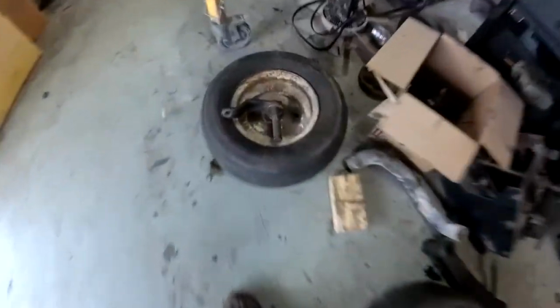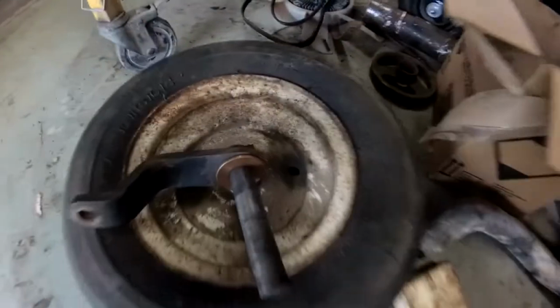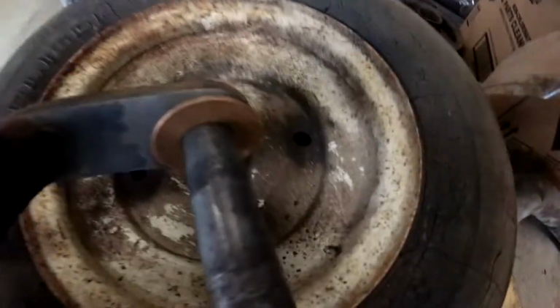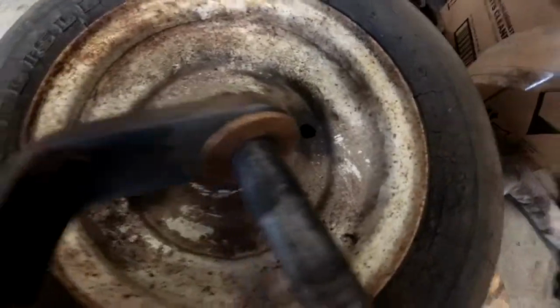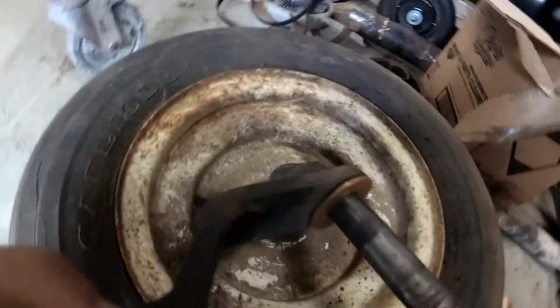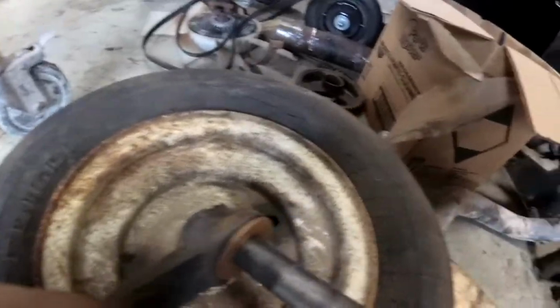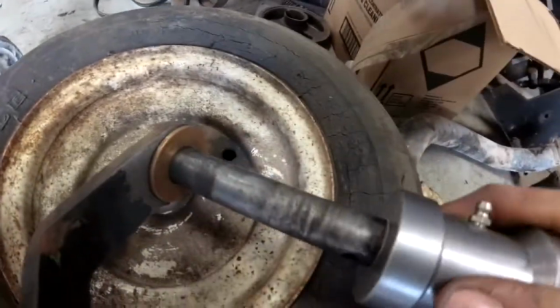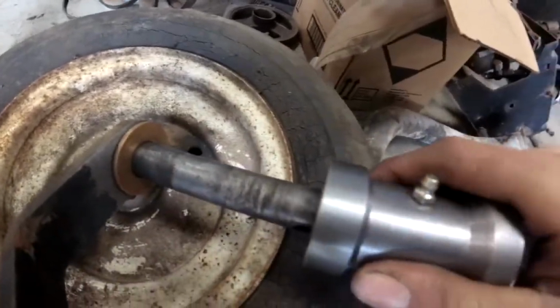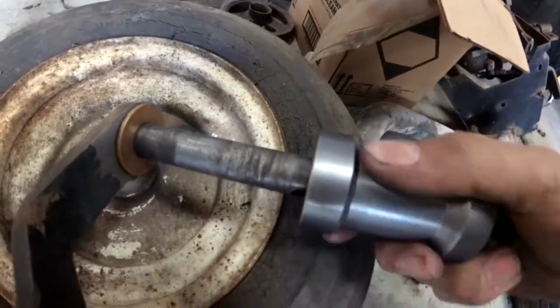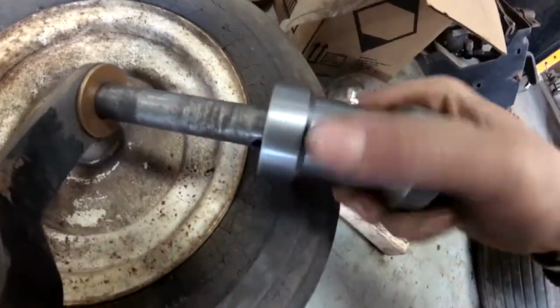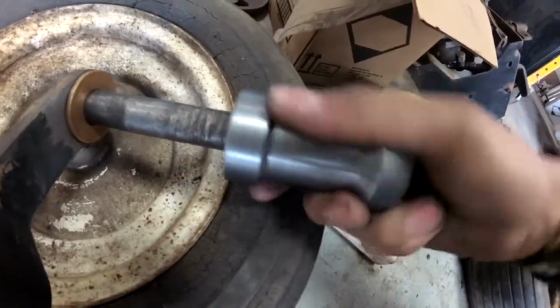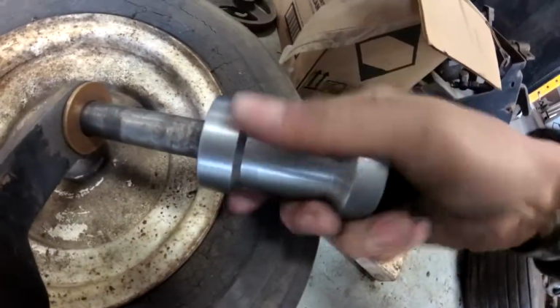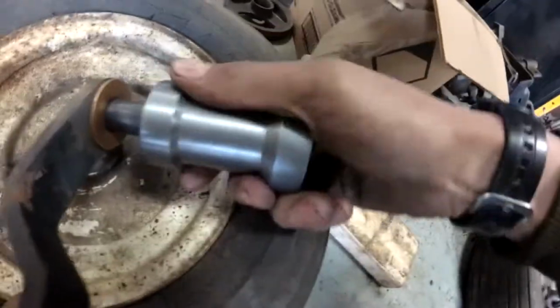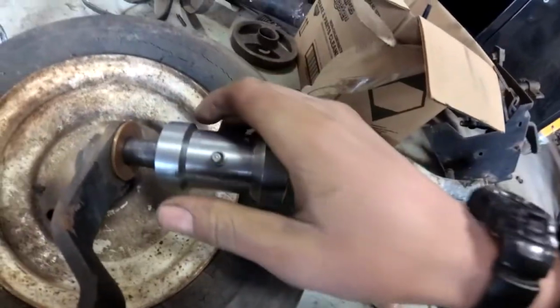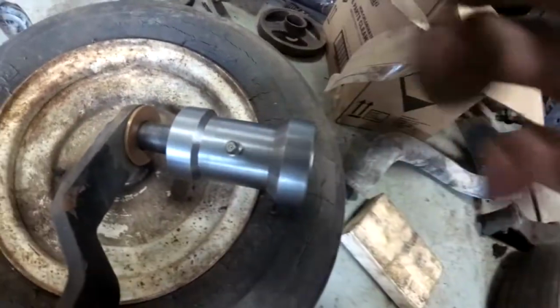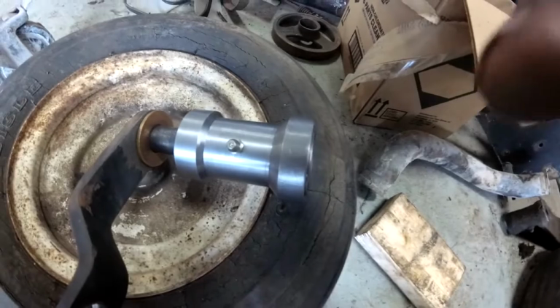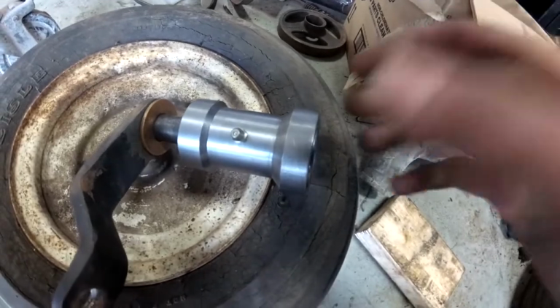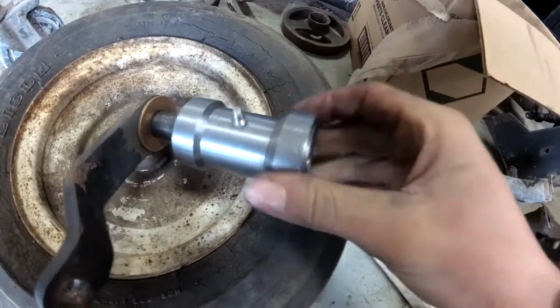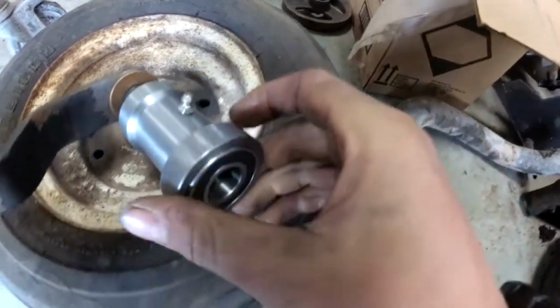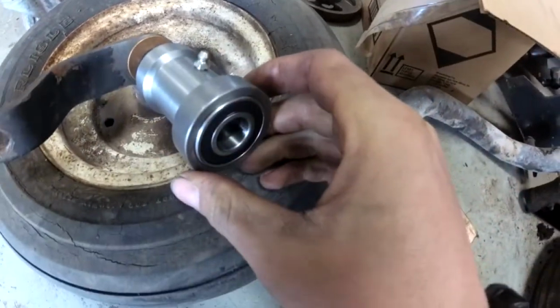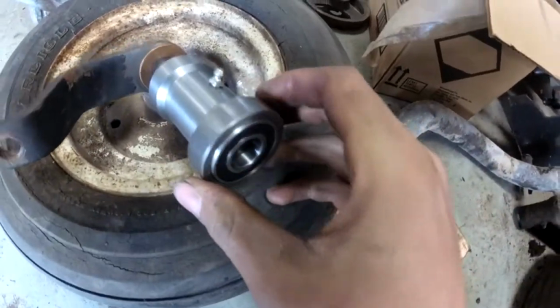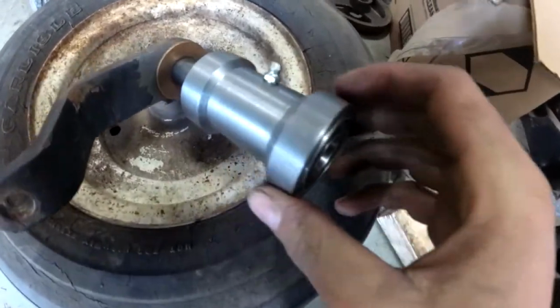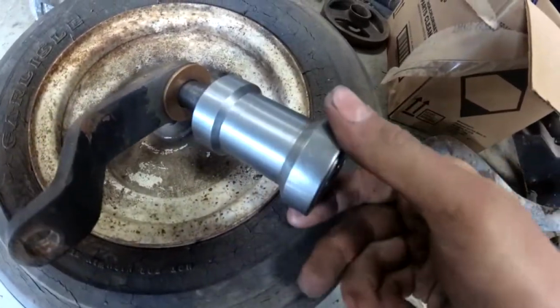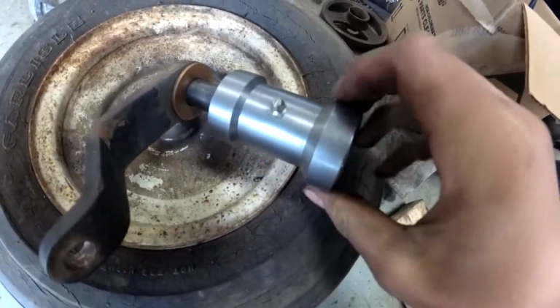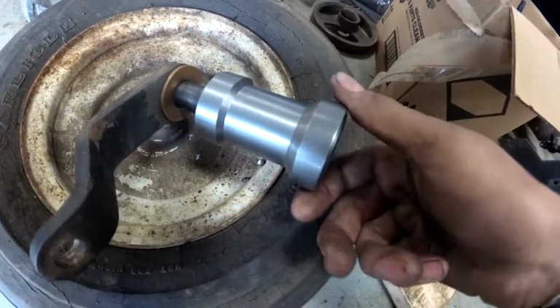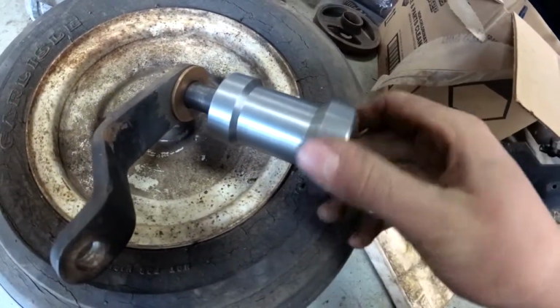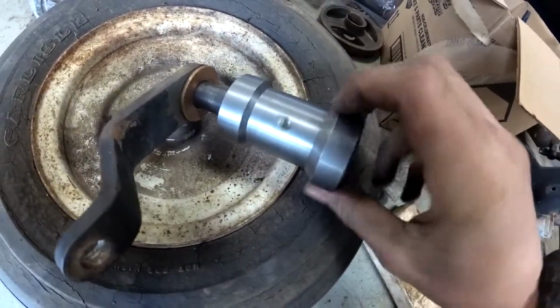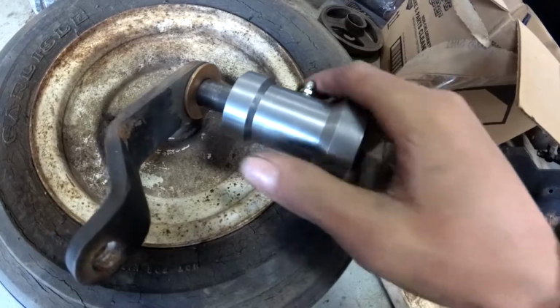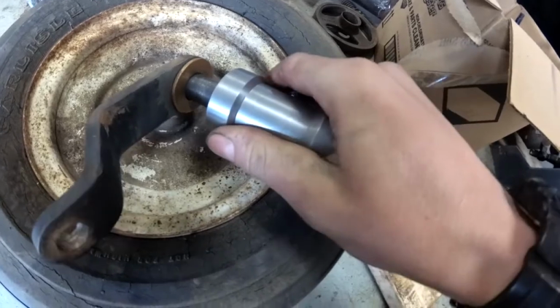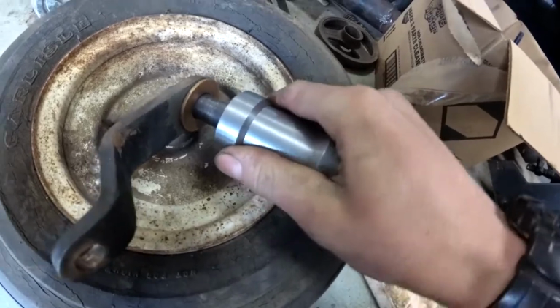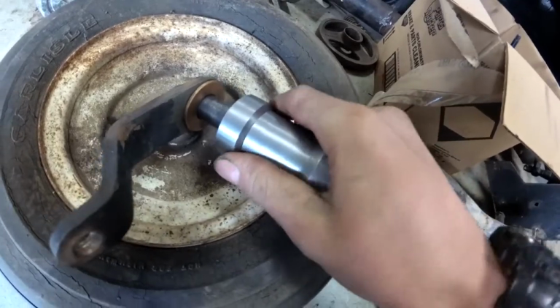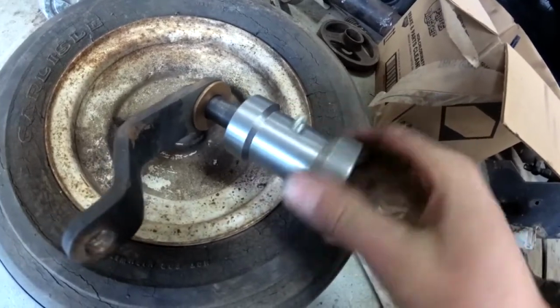You can see the other oil-lite bushing there, and then that goes on — I gotta clean the end up so the shaft will go through the bearing. But they spin really nice, there's no play in them or anything.